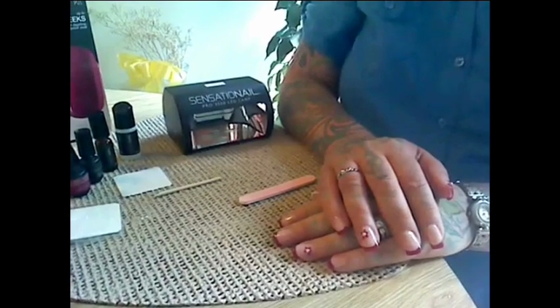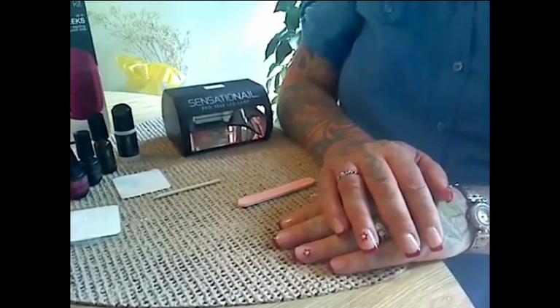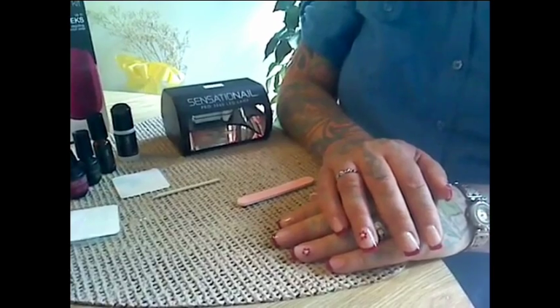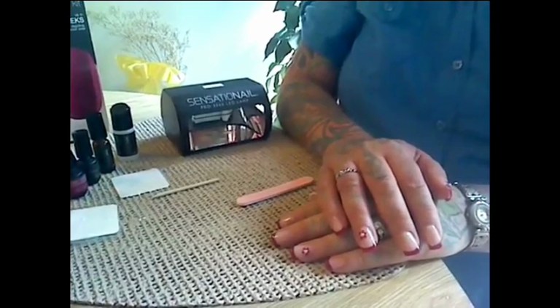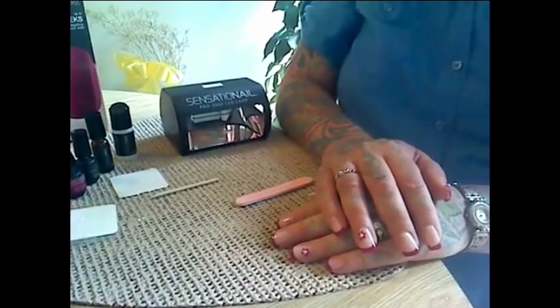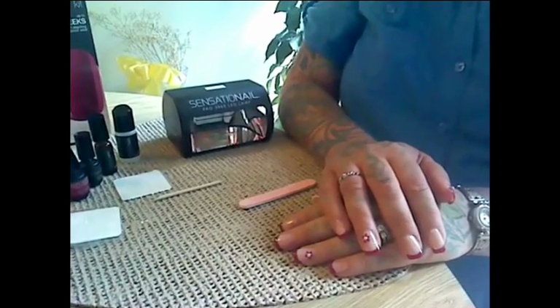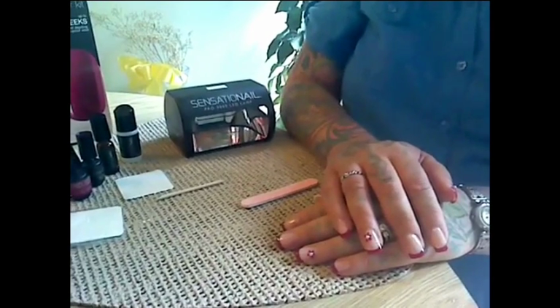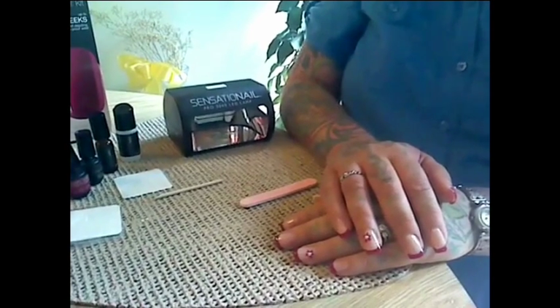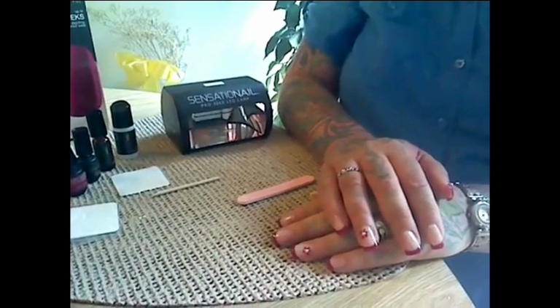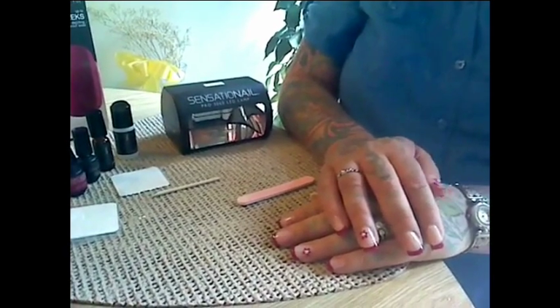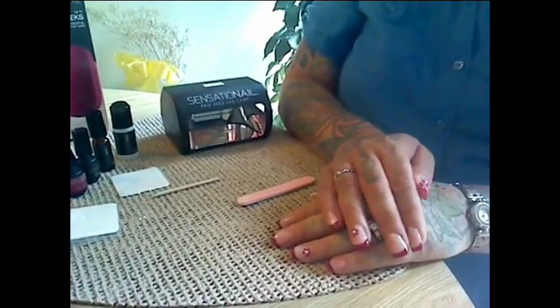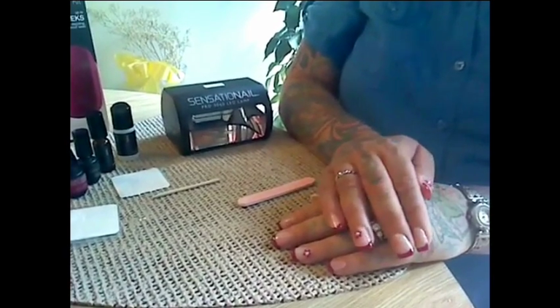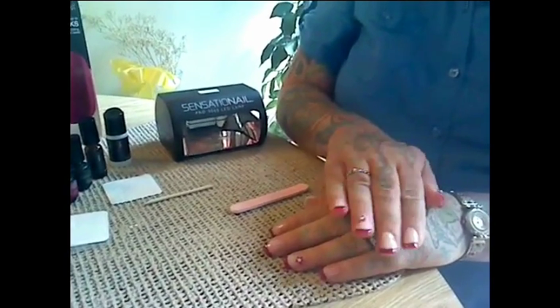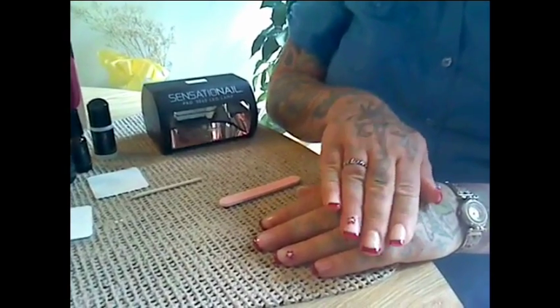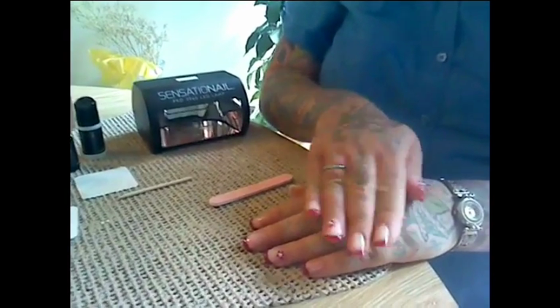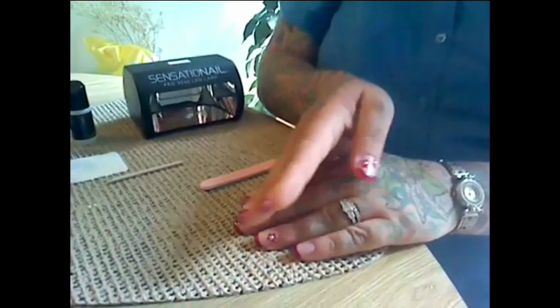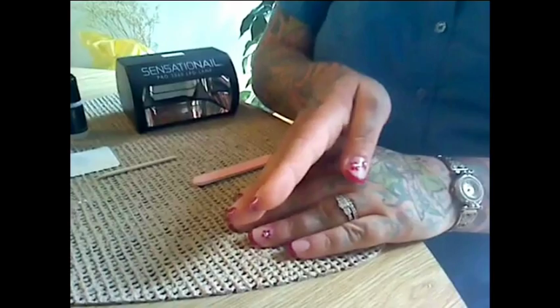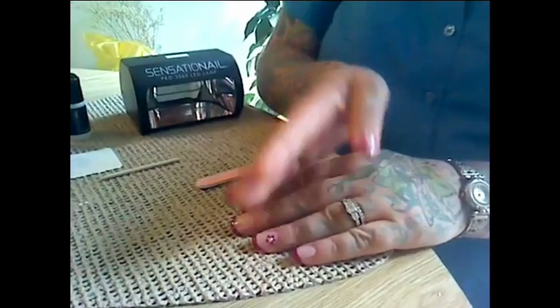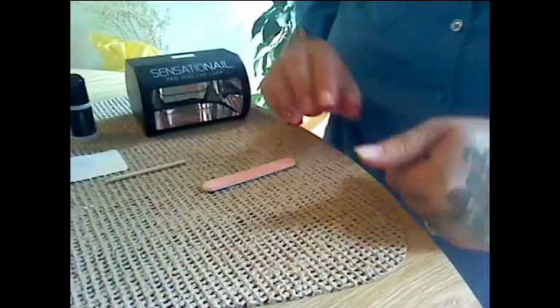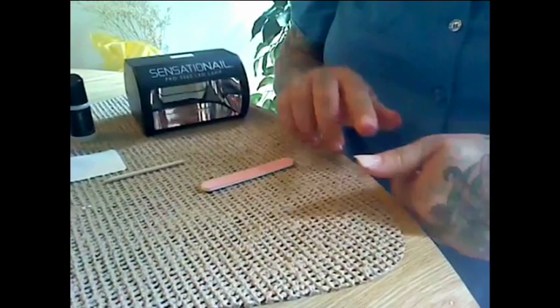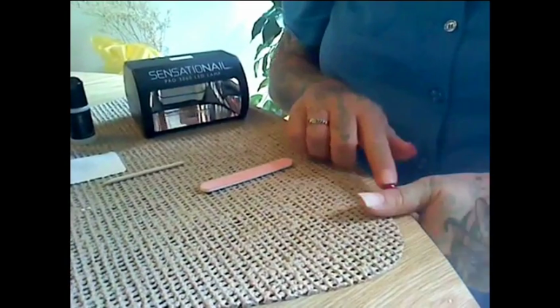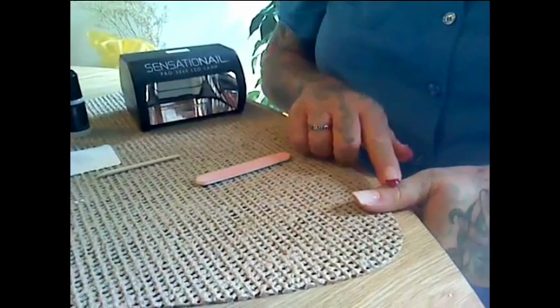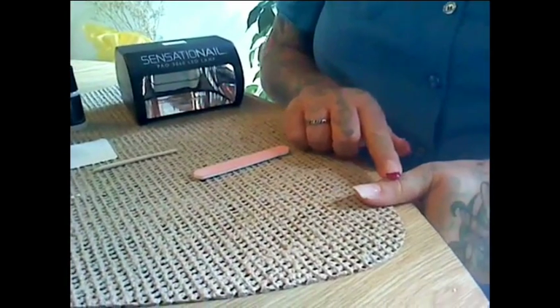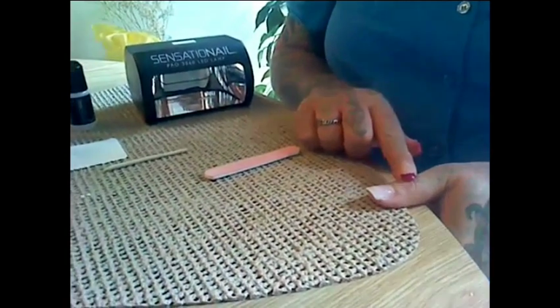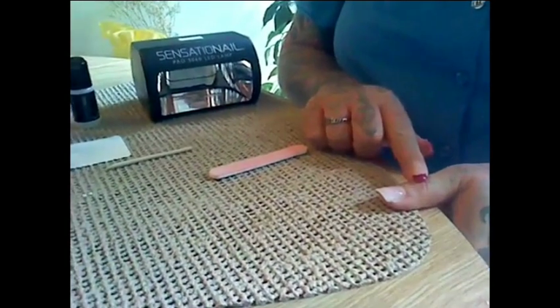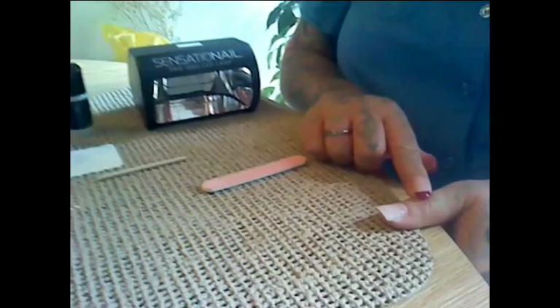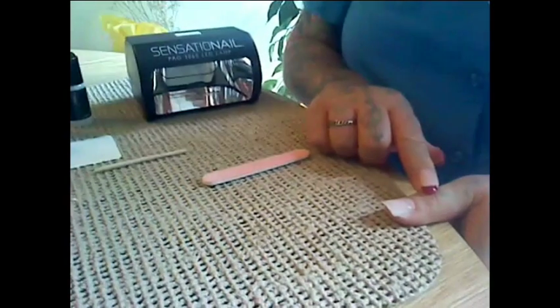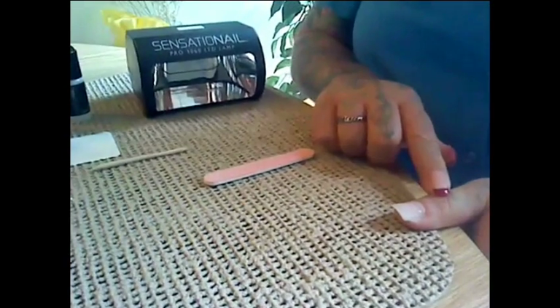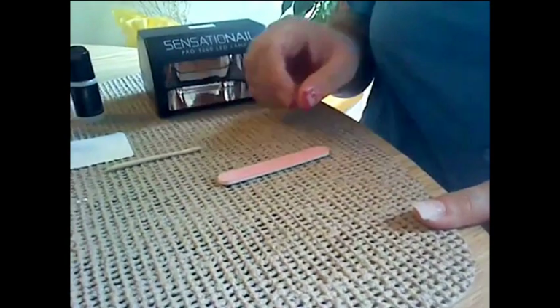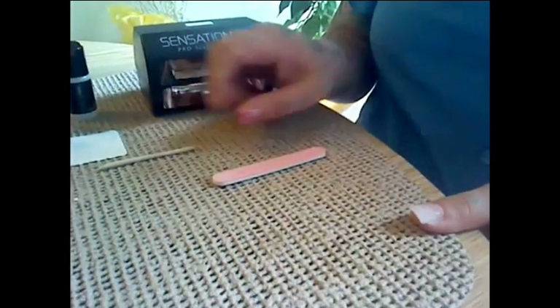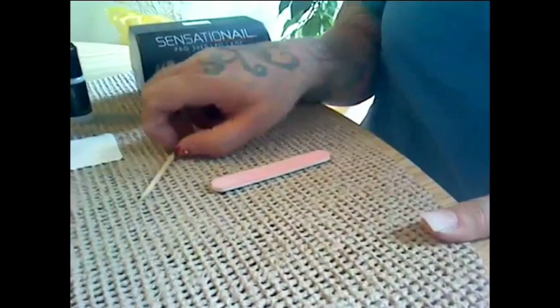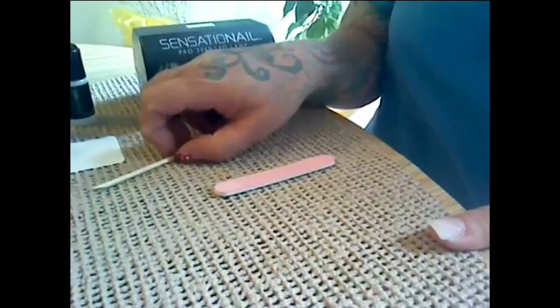Now I'm going to show you how to use this product. This is the design that I've created, and I've left one nail so that I can show you how to do it.